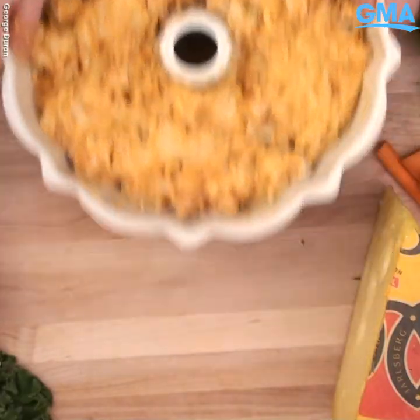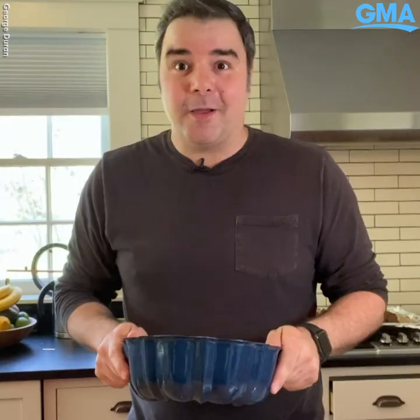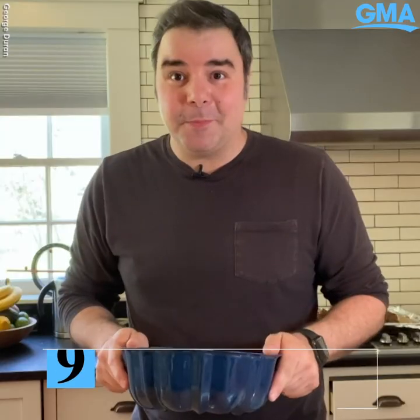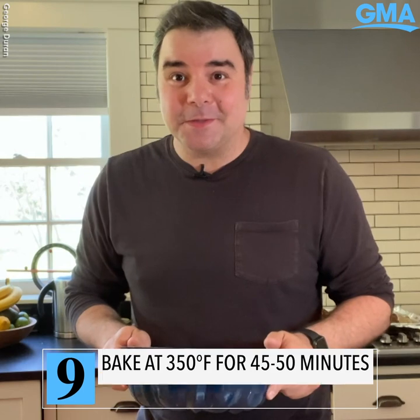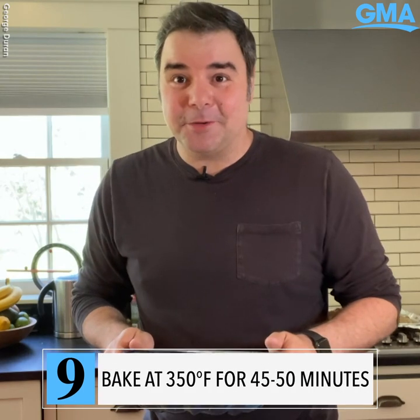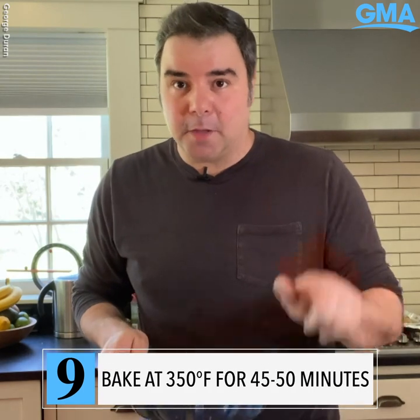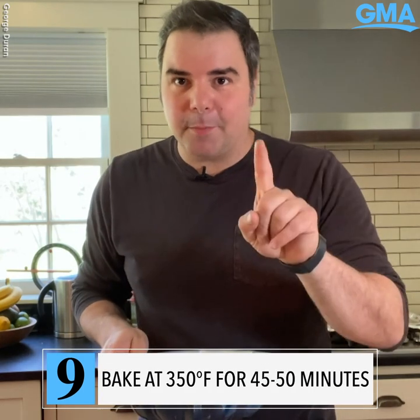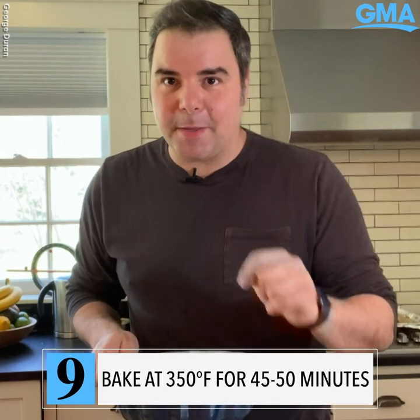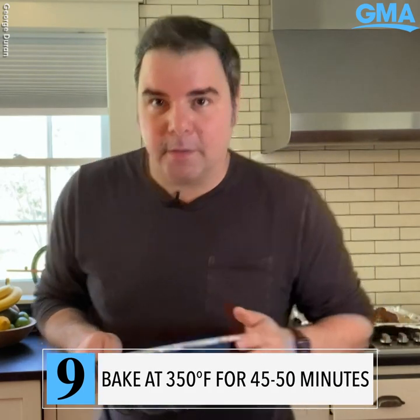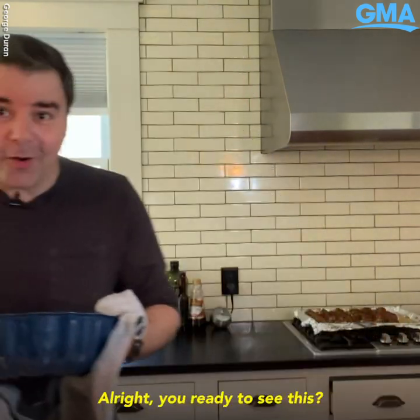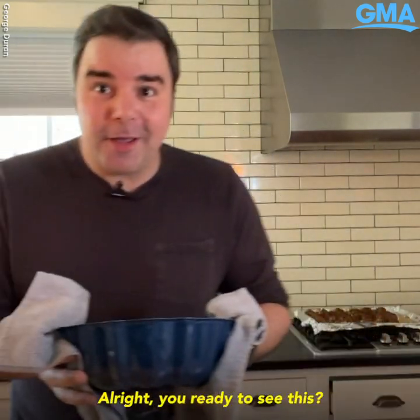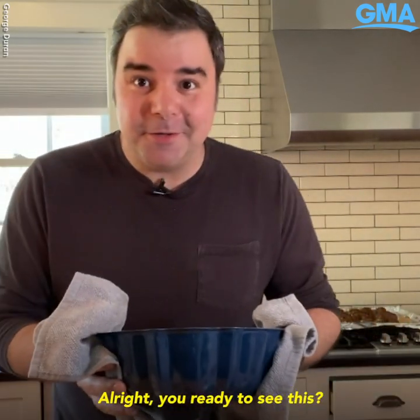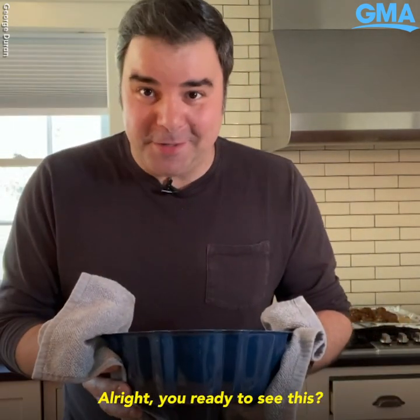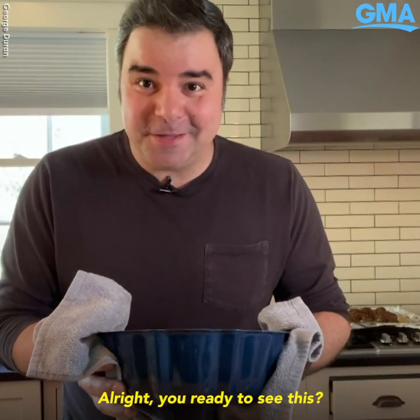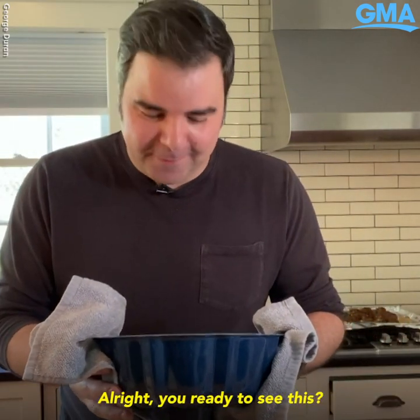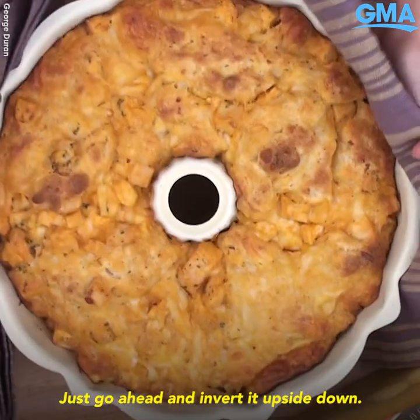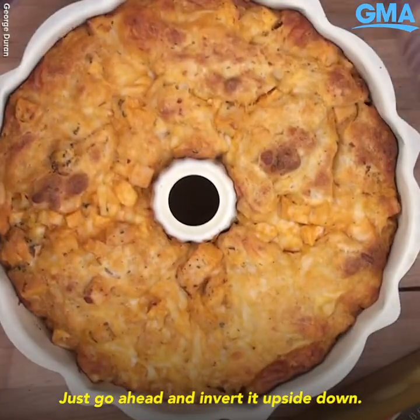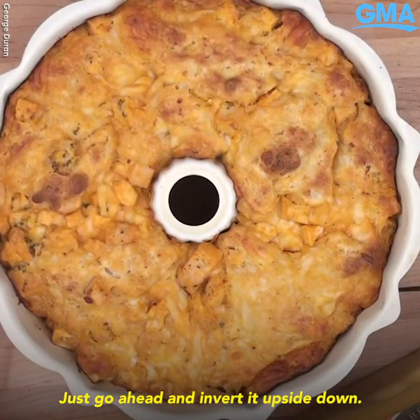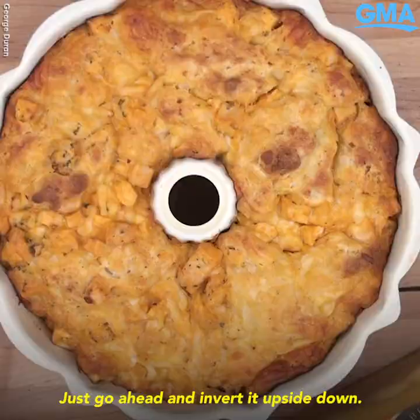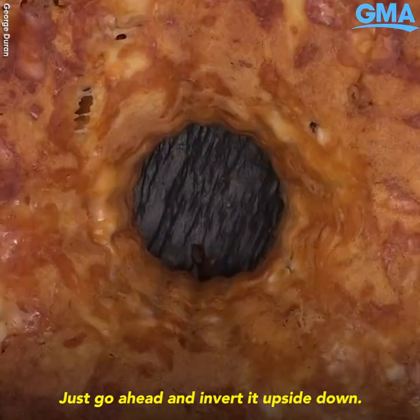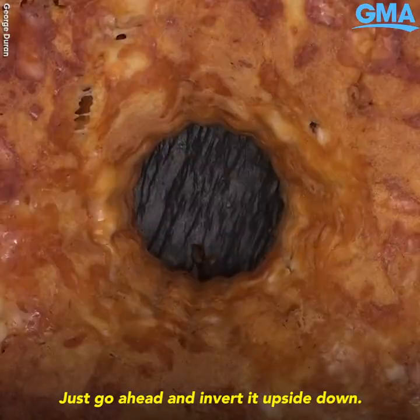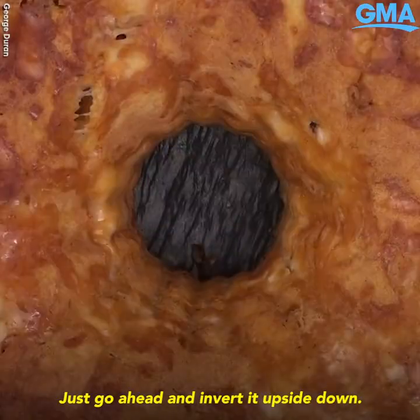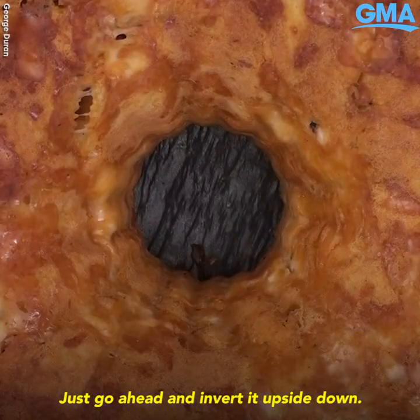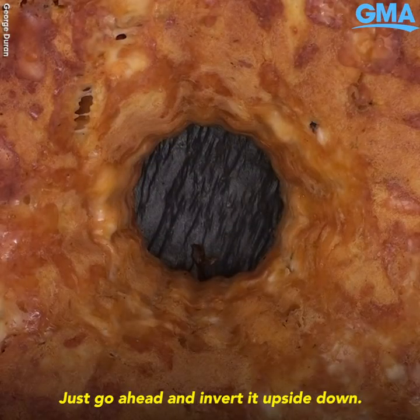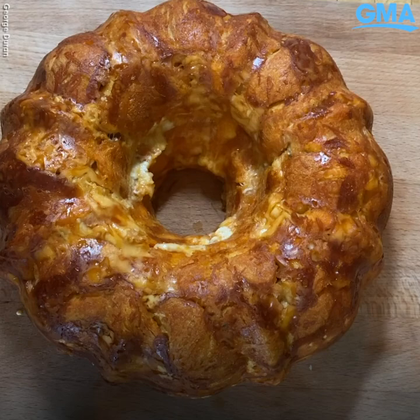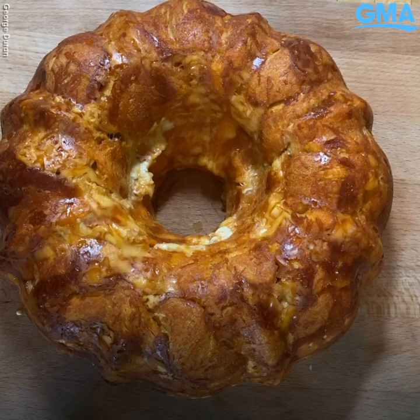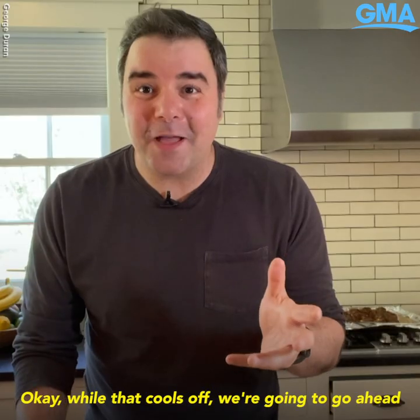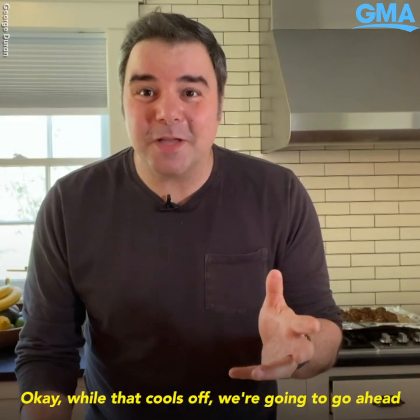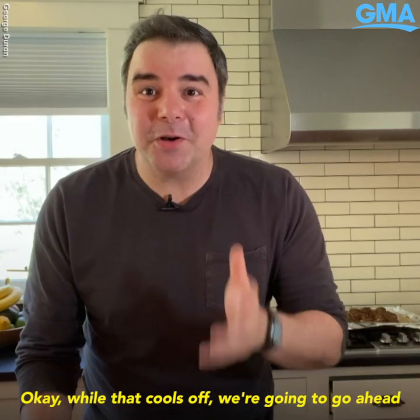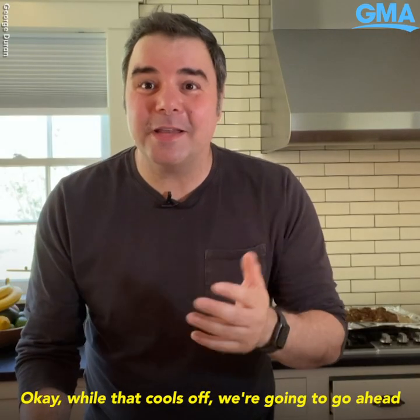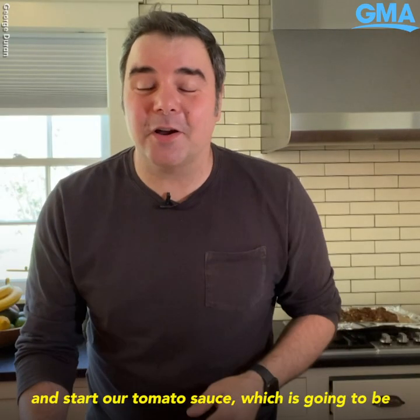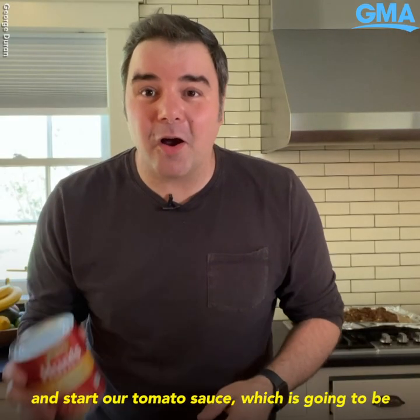I'm ready to put this in the oven — I'll be right back. All right, you ready to see this? Go ahead and invert it upside down.